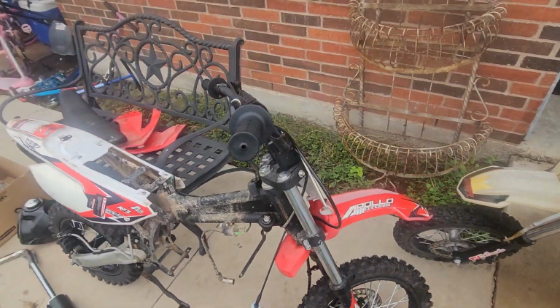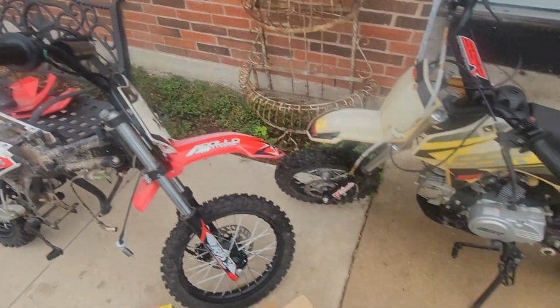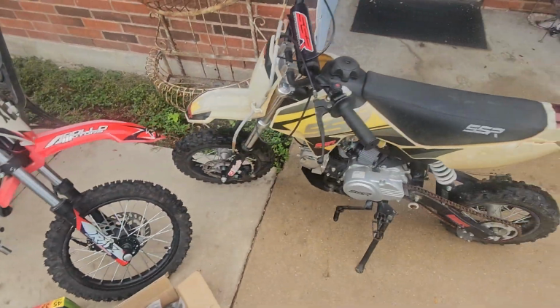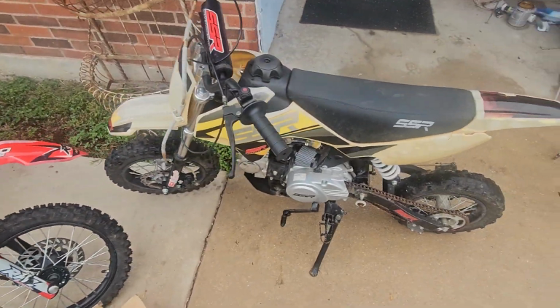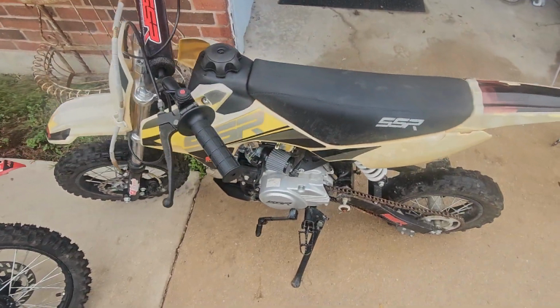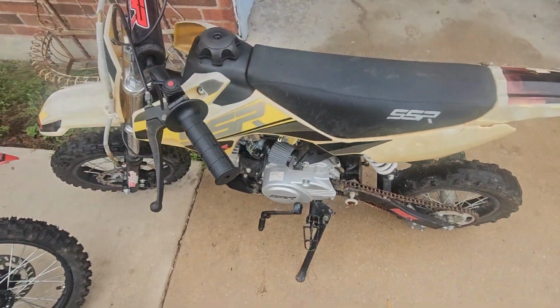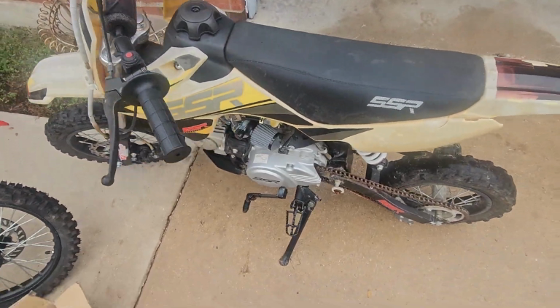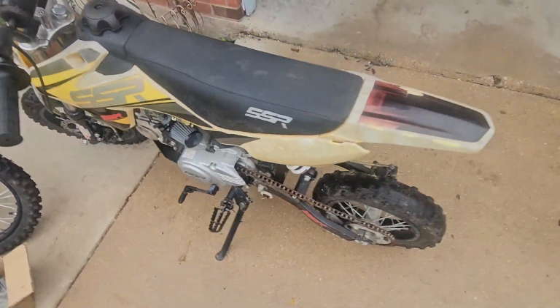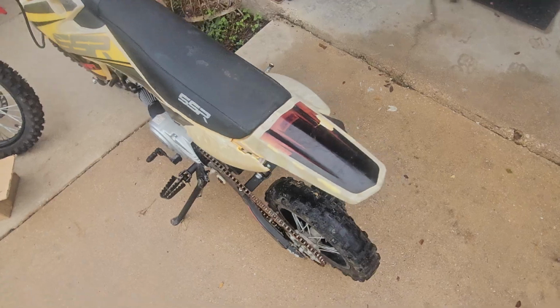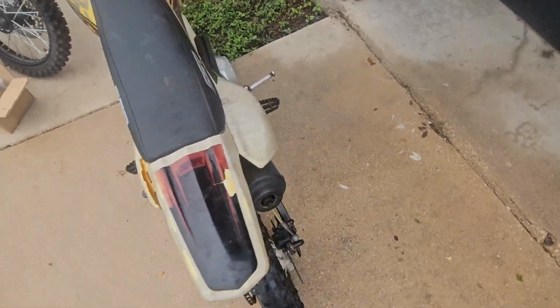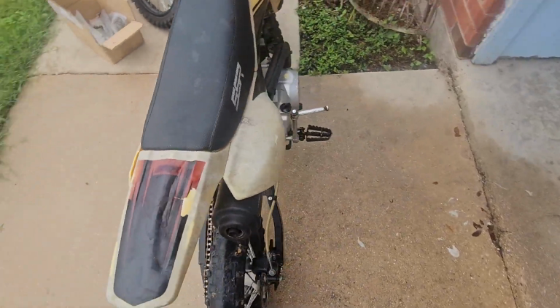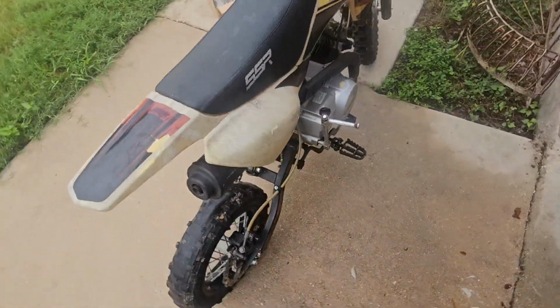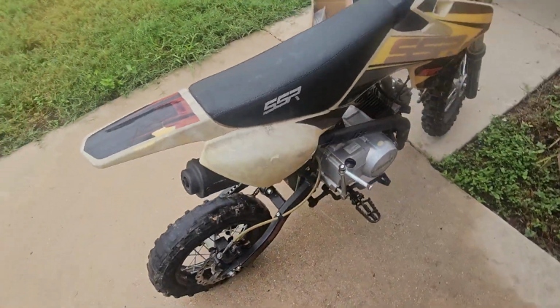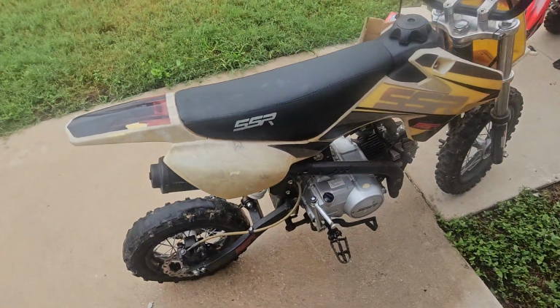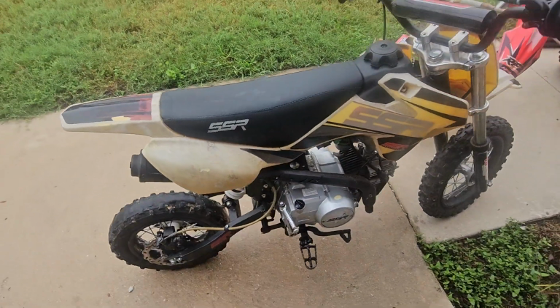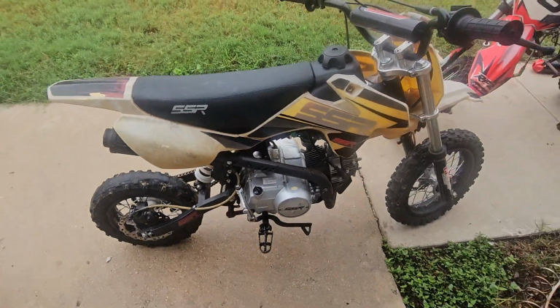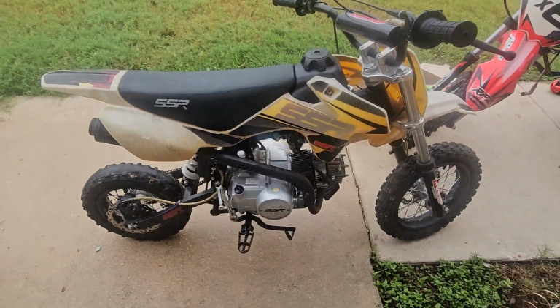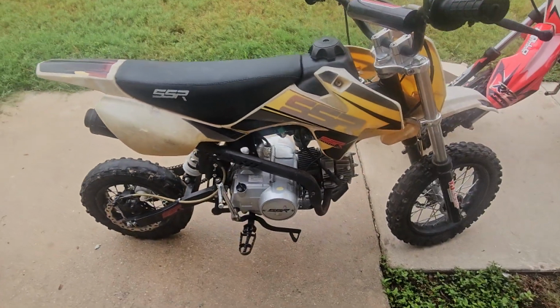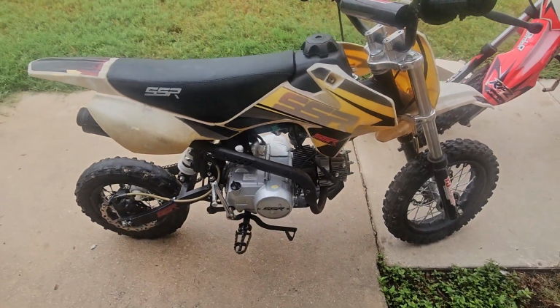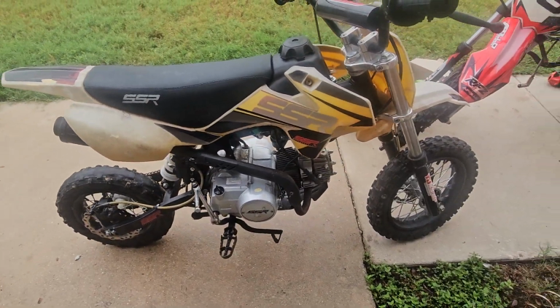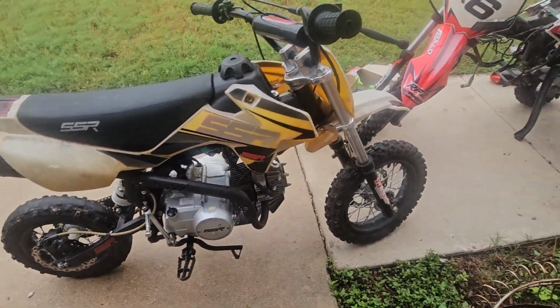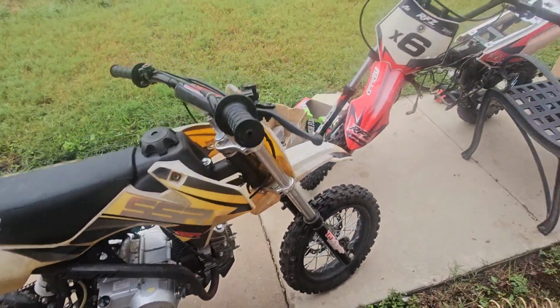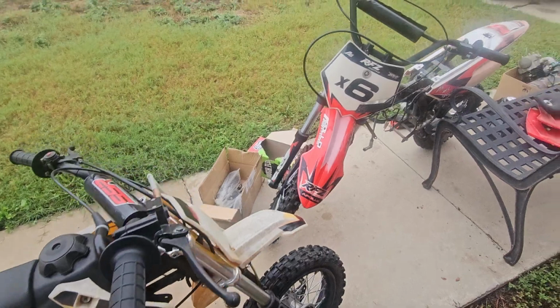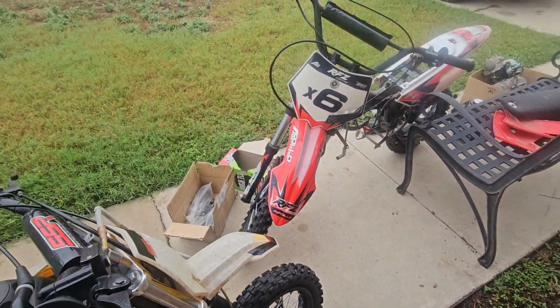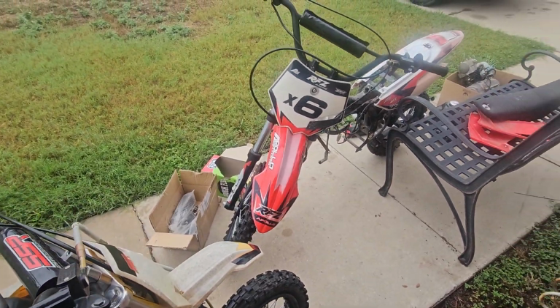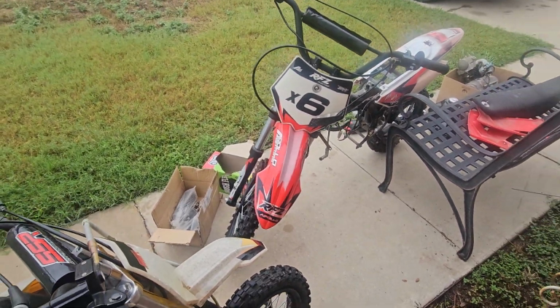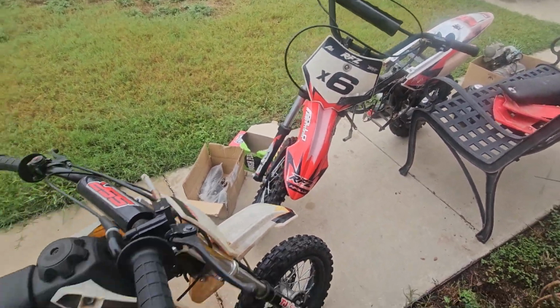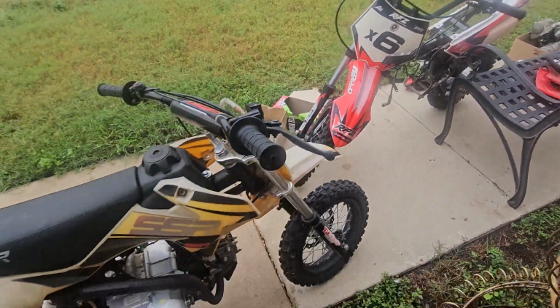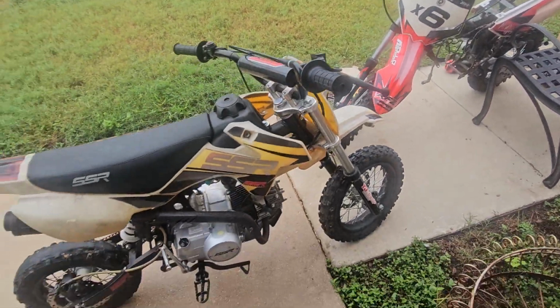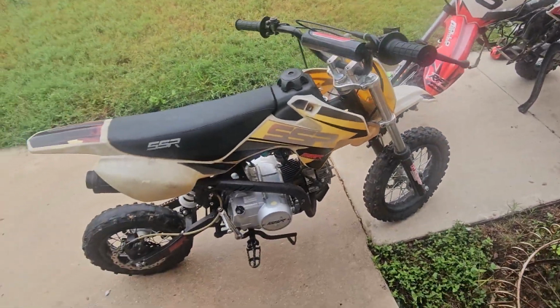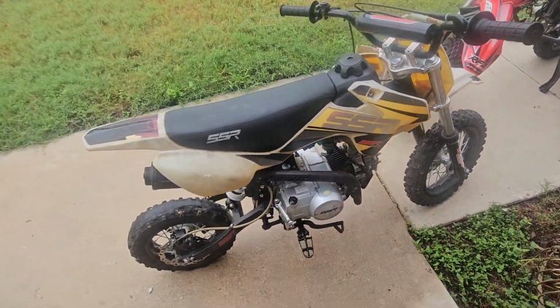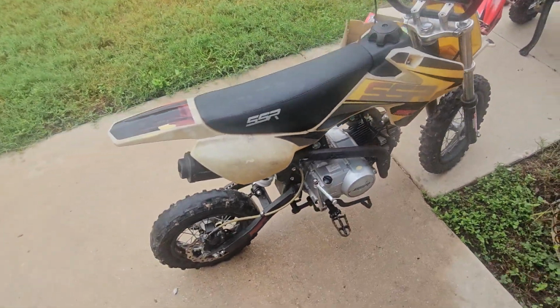If y'all want to check that out, stay tuned, because we're gonna get these things rolling. And I'm gonna let the kids ride them — what y'all think about that? That's cool, right?